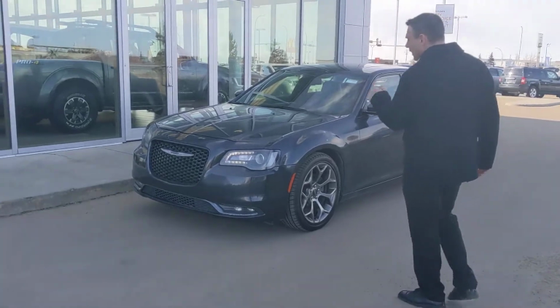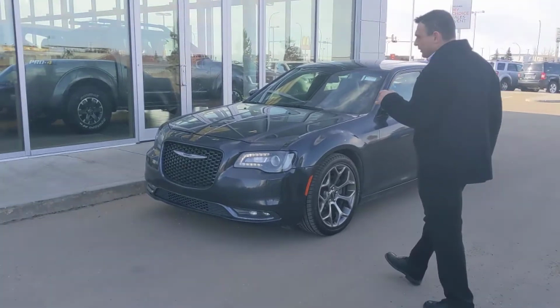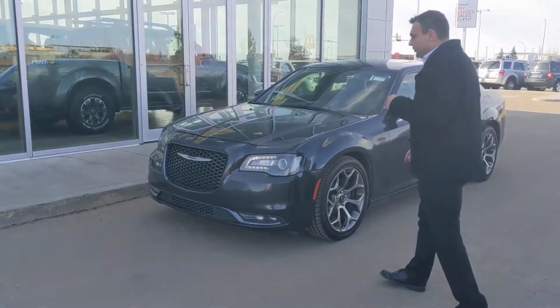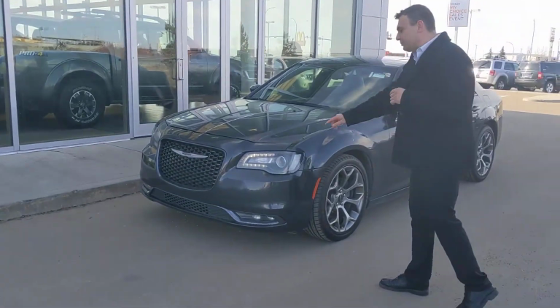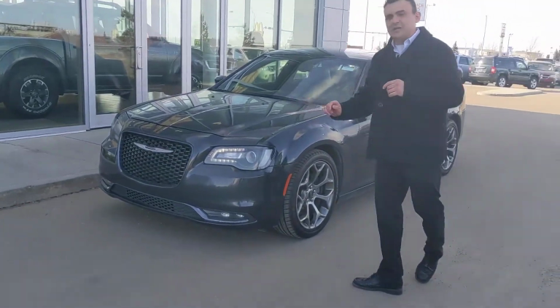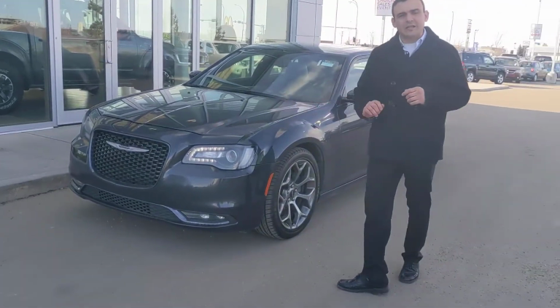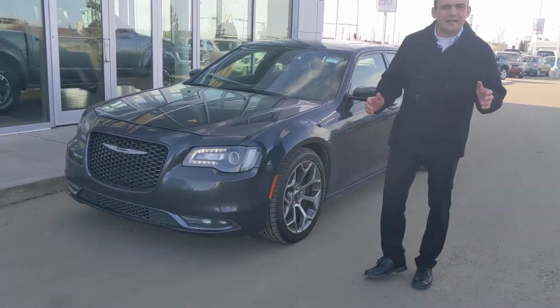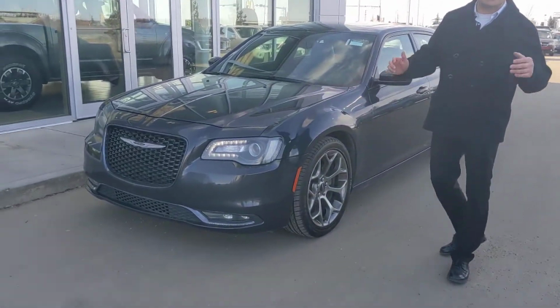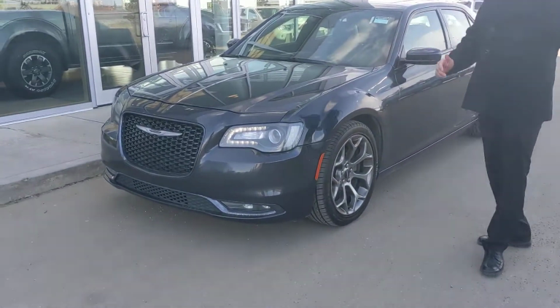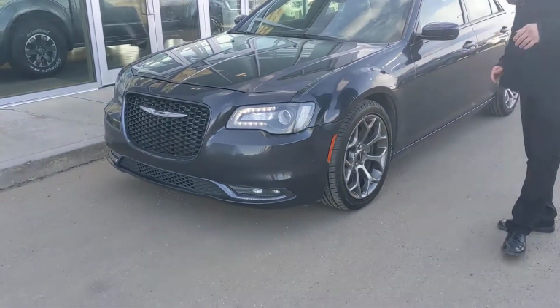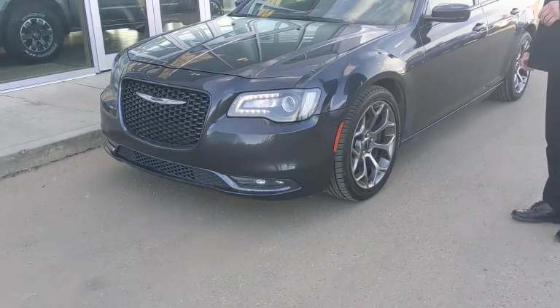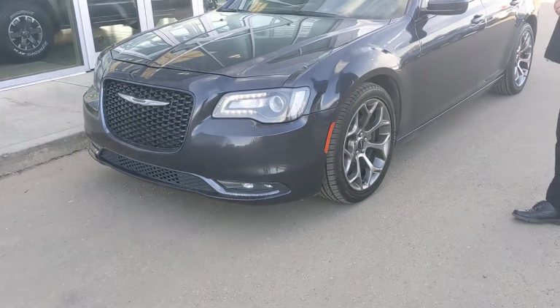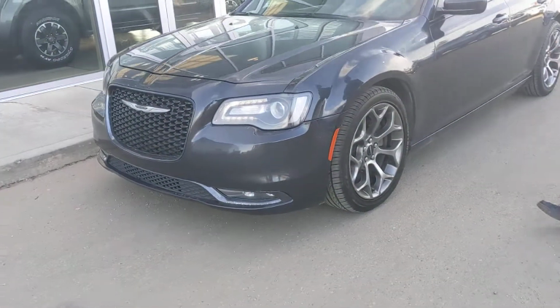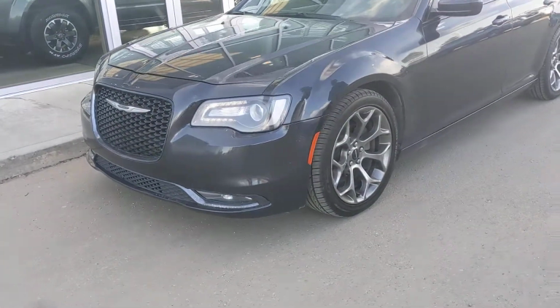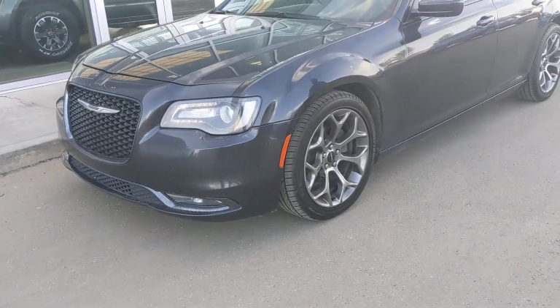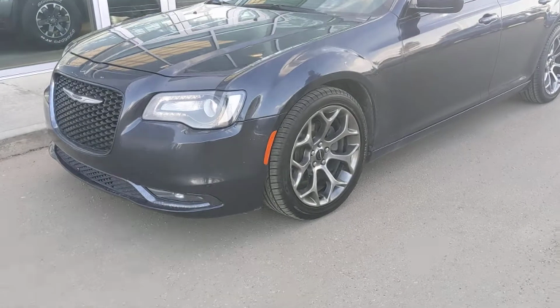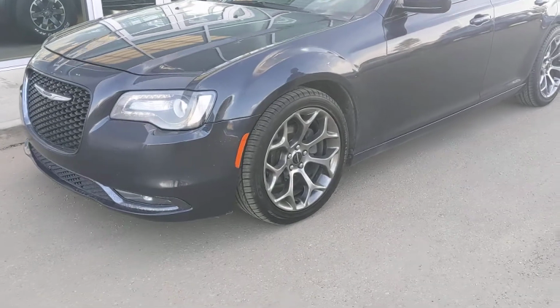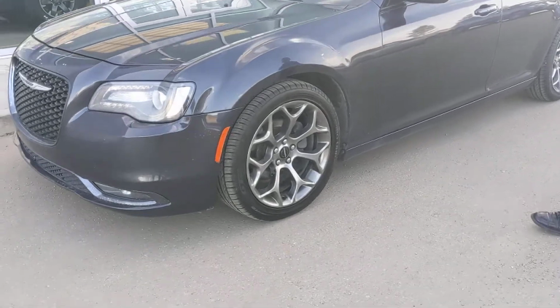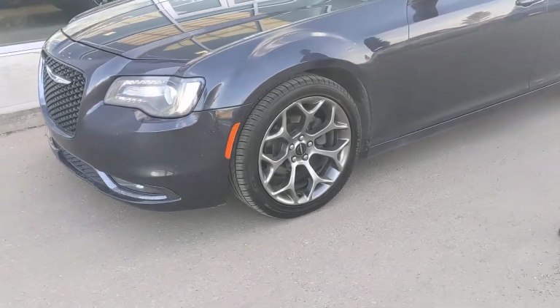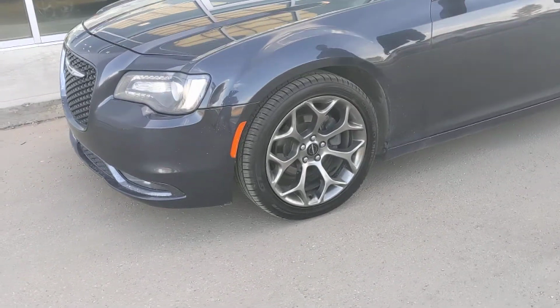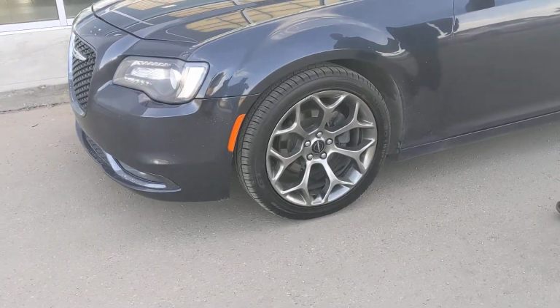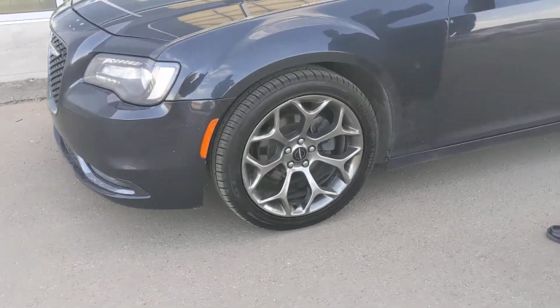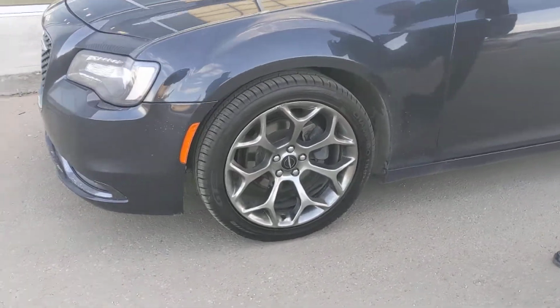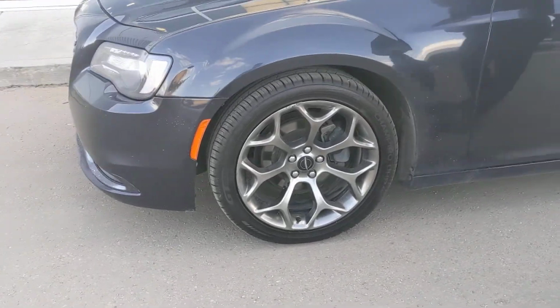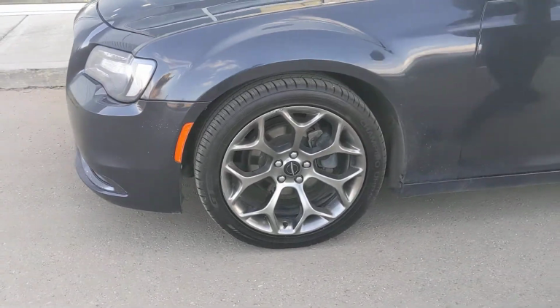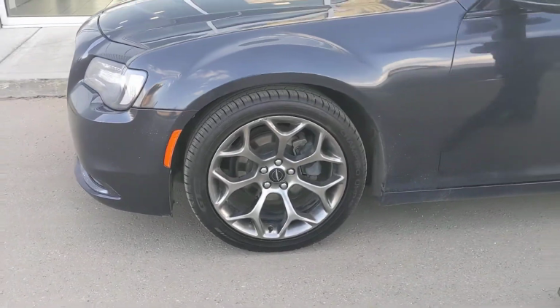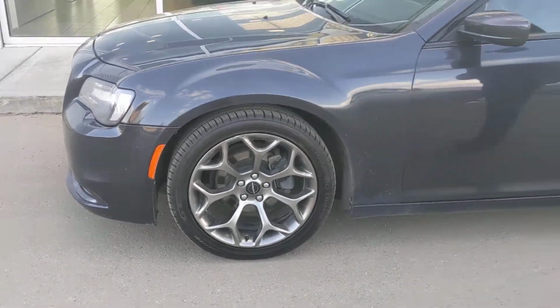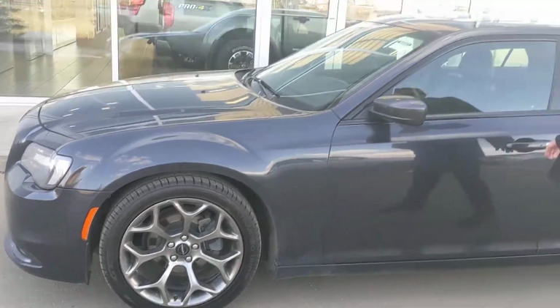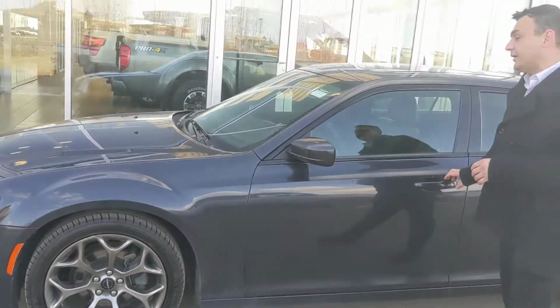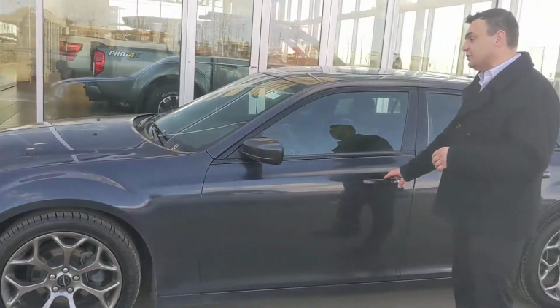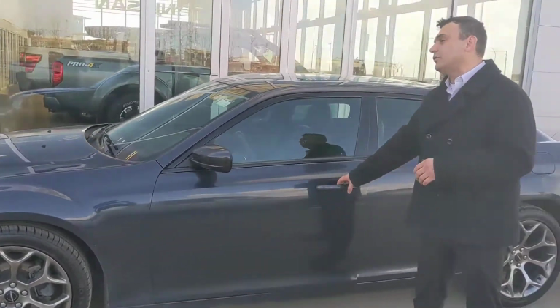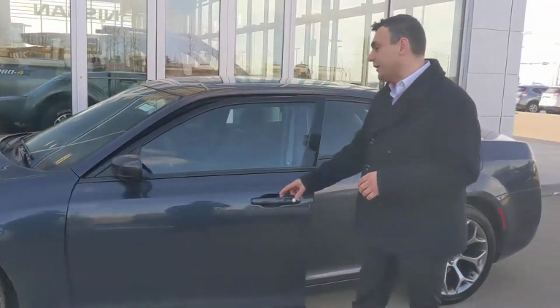Up front here you get the projector LED headlights, nice and bright at night time. On the side here, these beautiful 20 inch alloy wheels and practically brand new all-season tires installed for you.